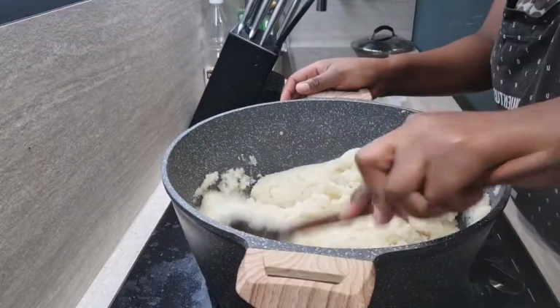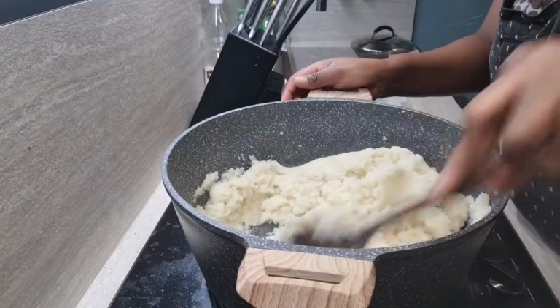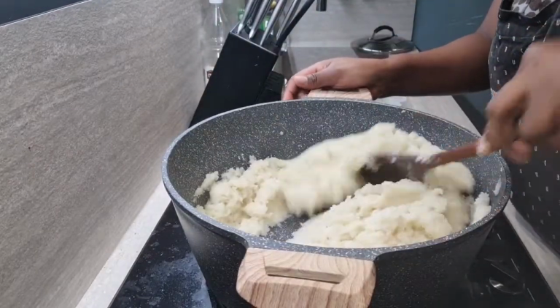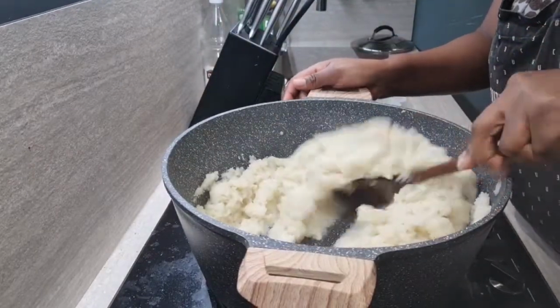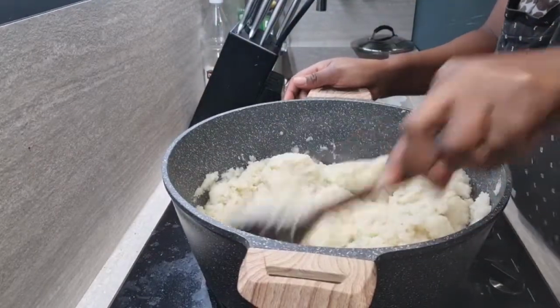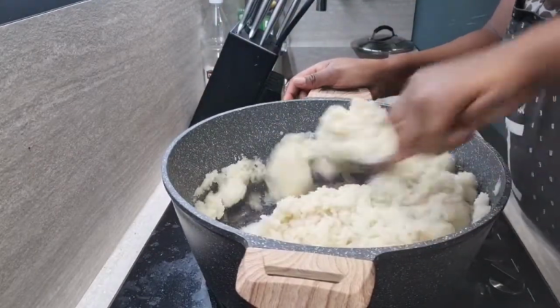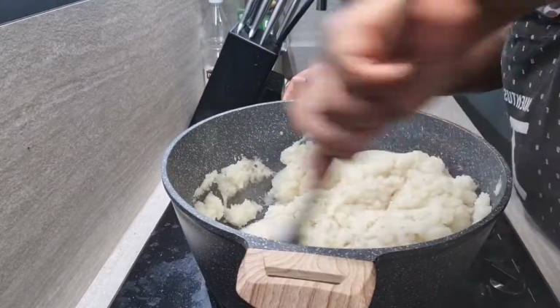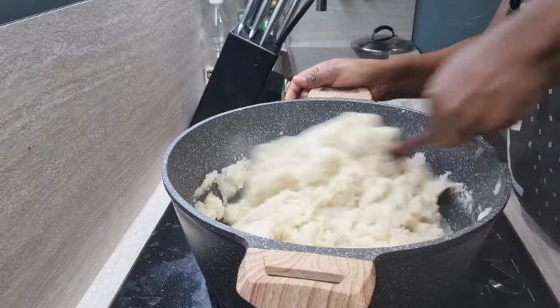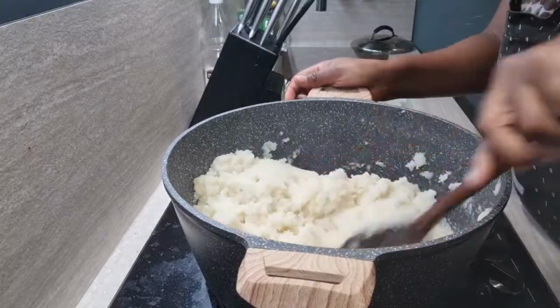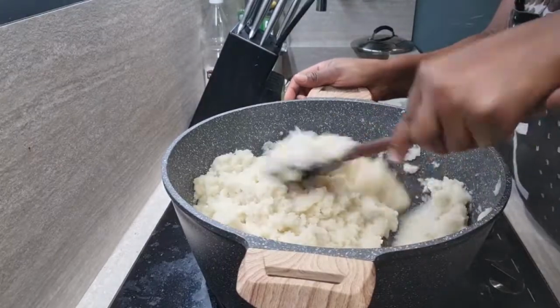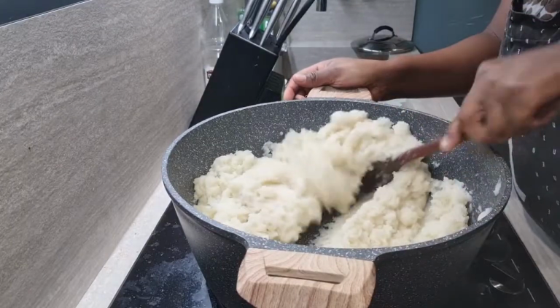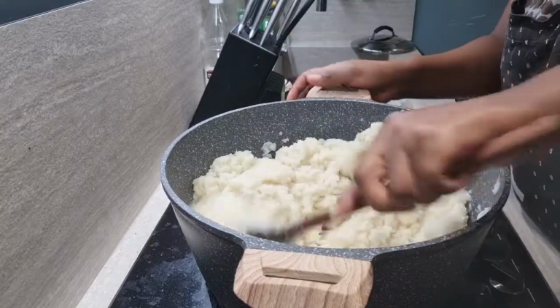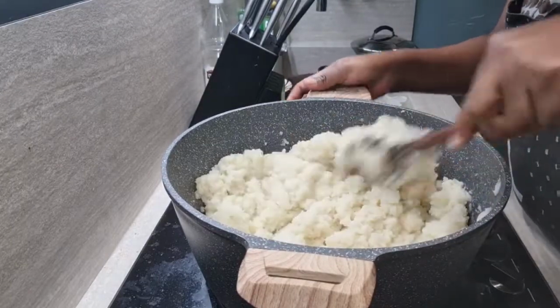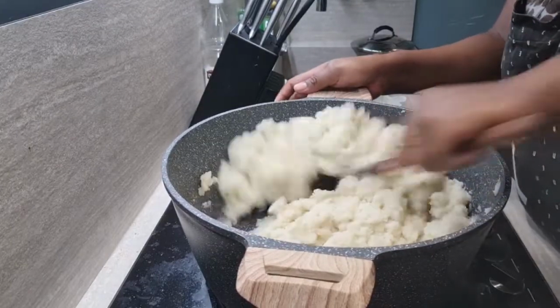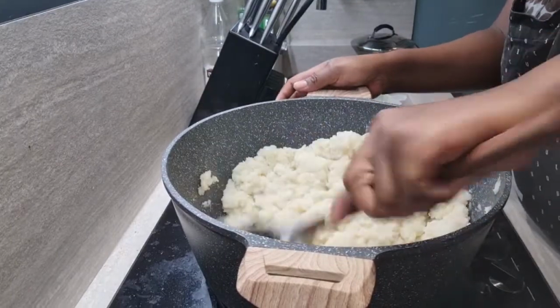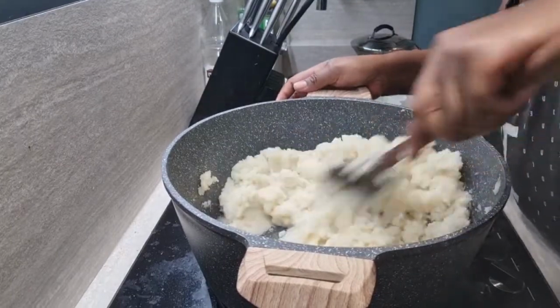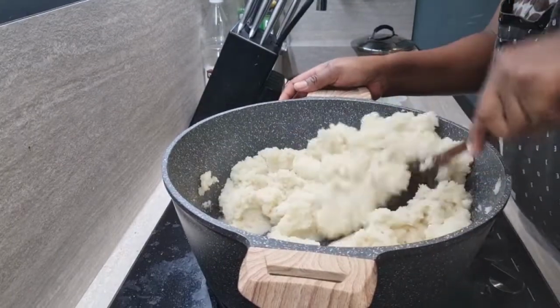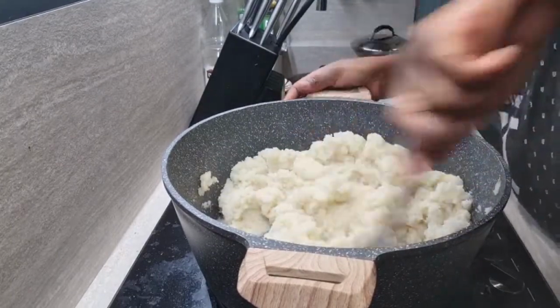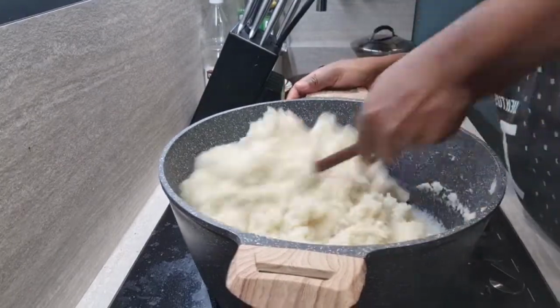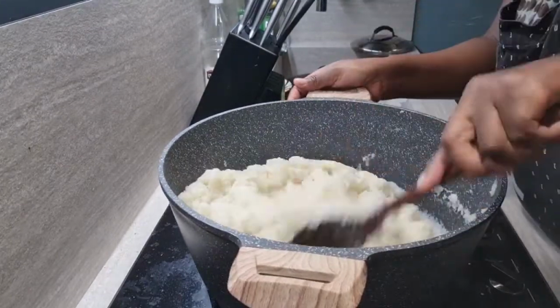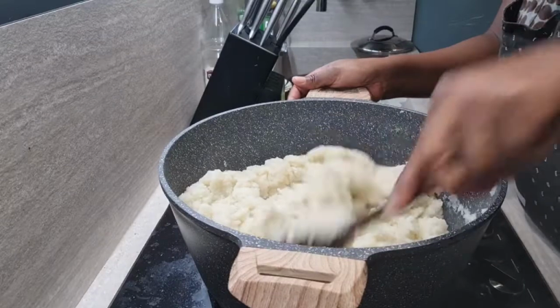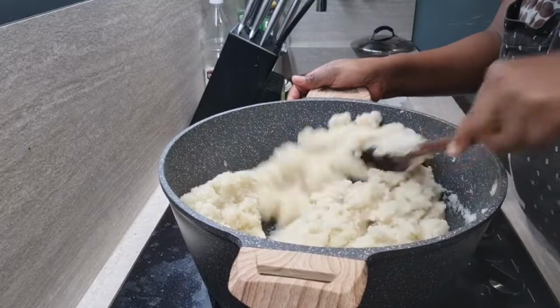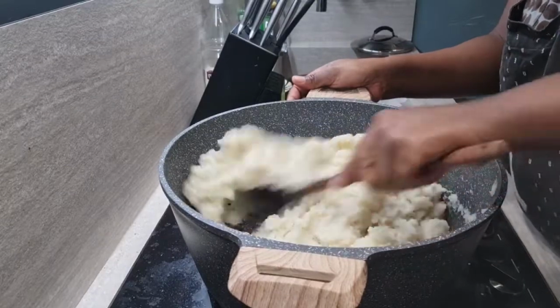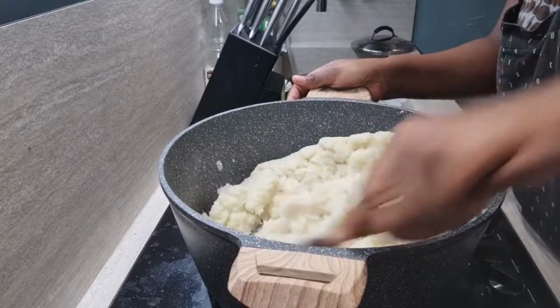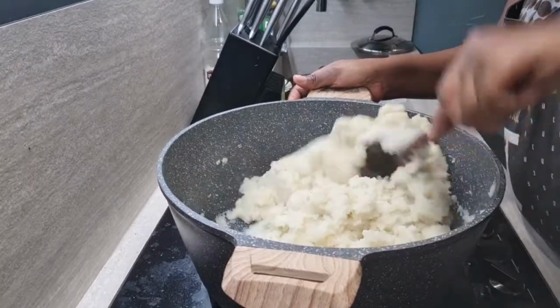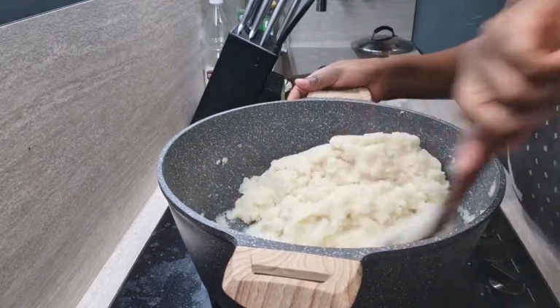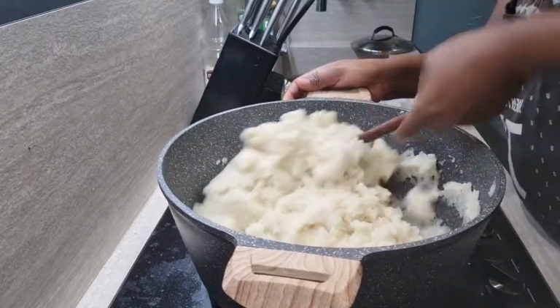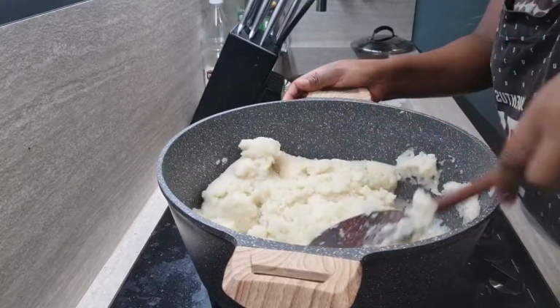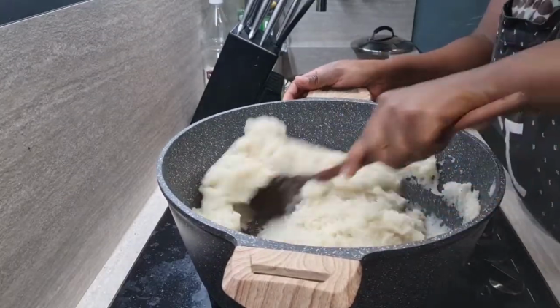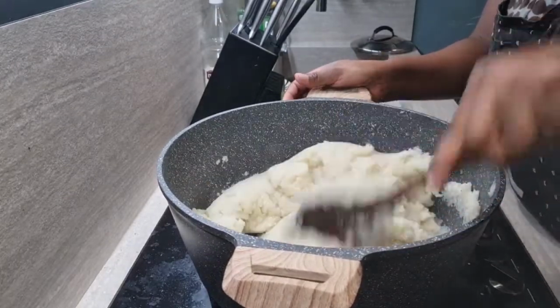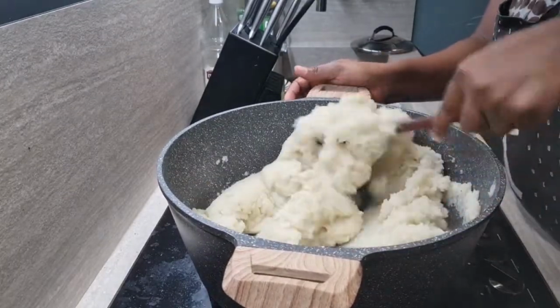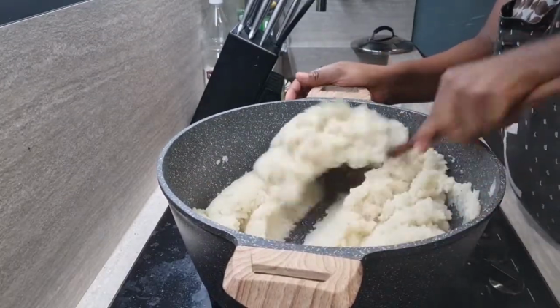By the way, after making it — as with all the vegetables — when it cools down it hardens, so it won't be as soft as it looks right now.